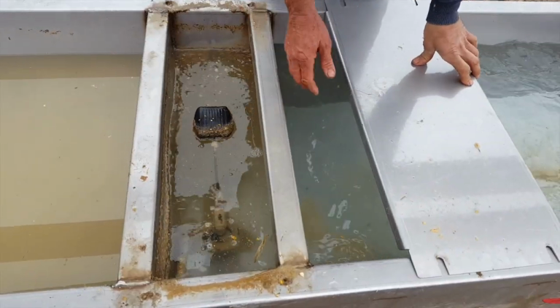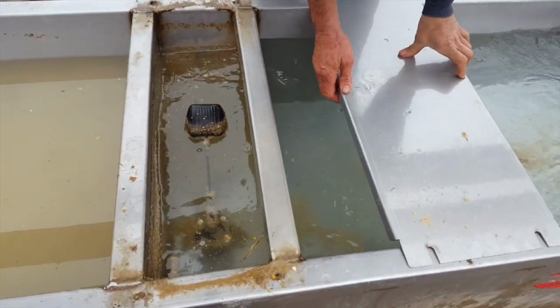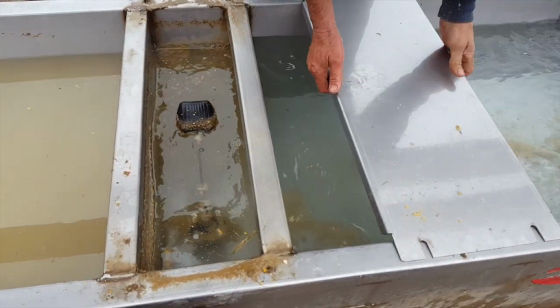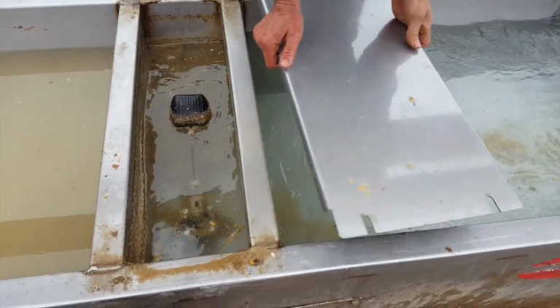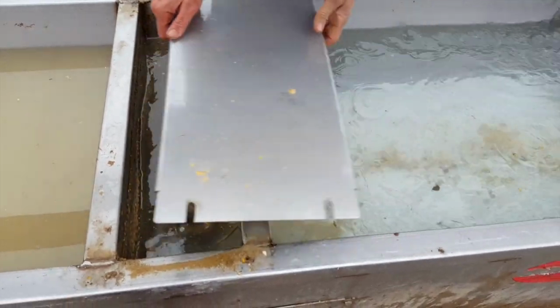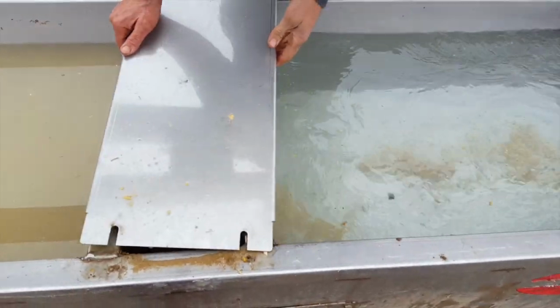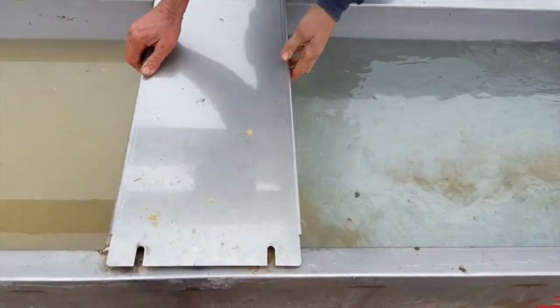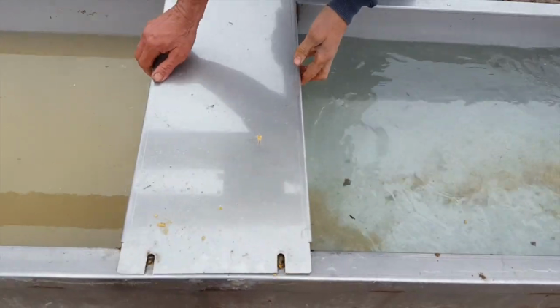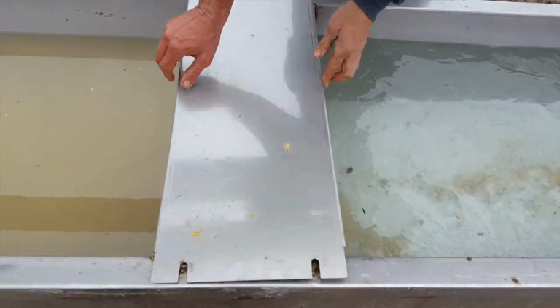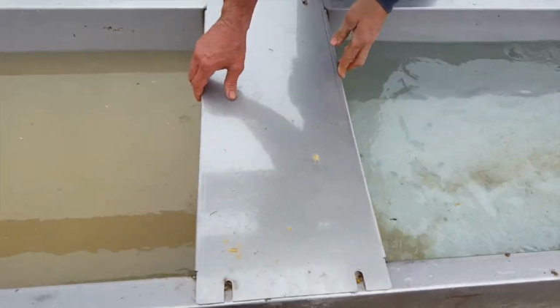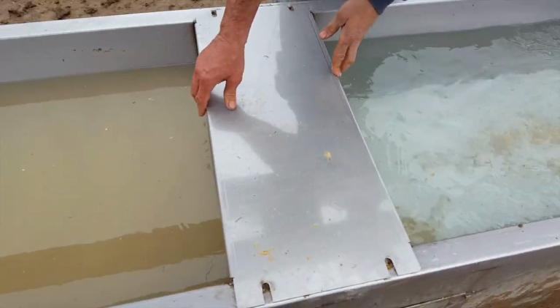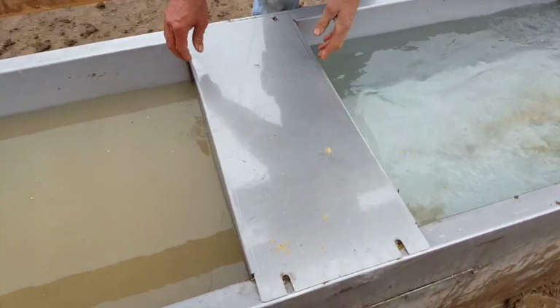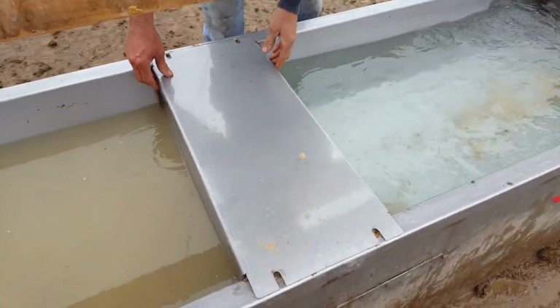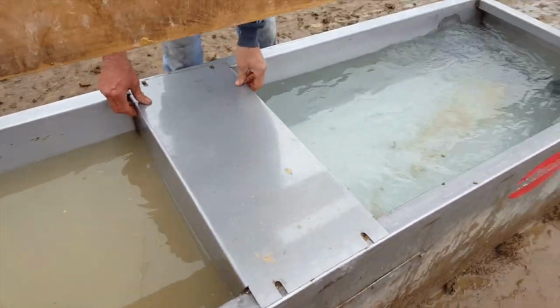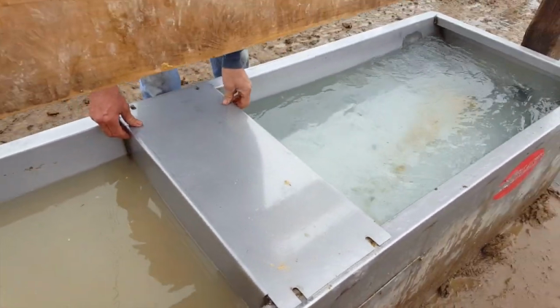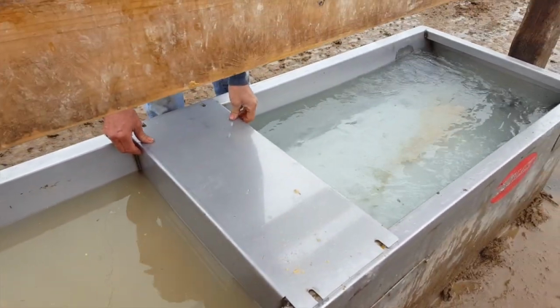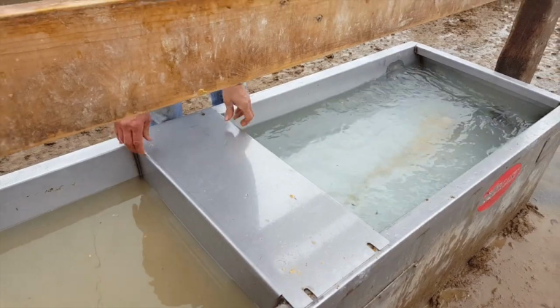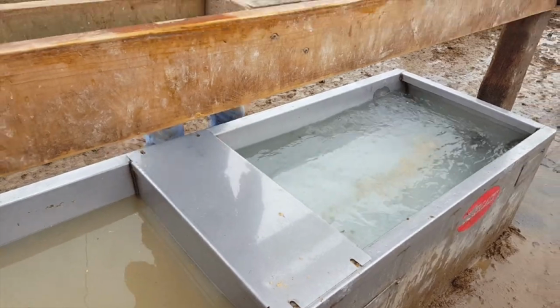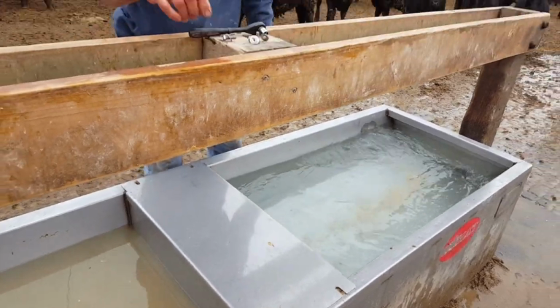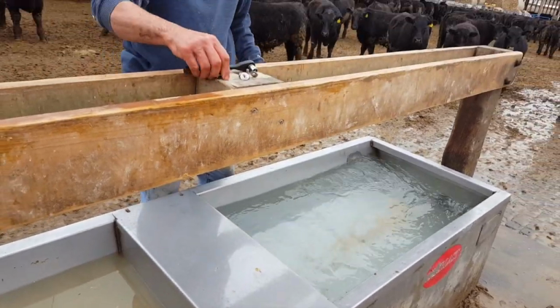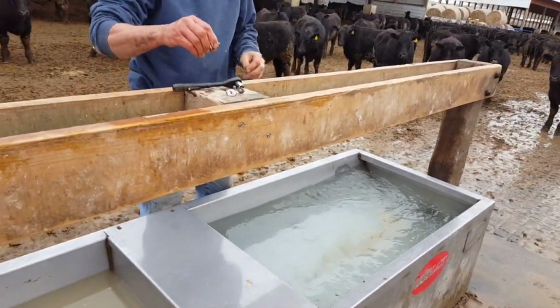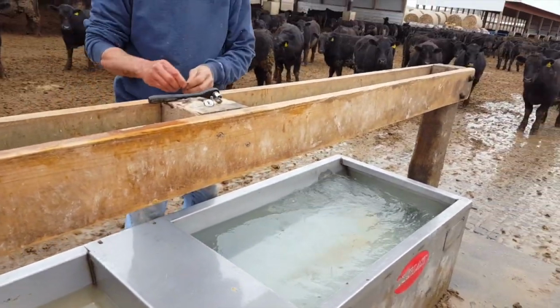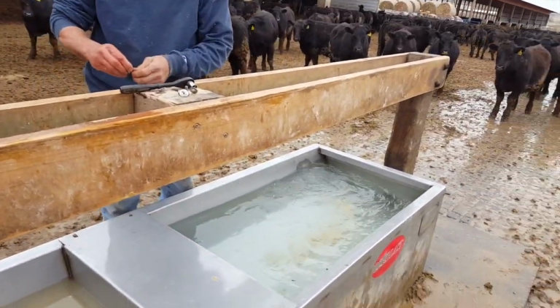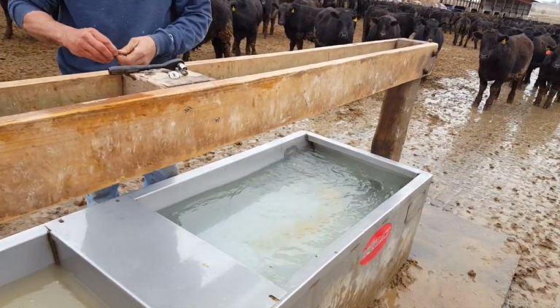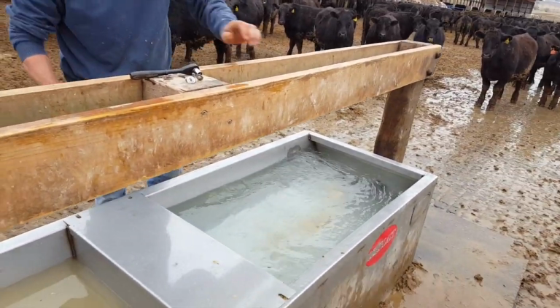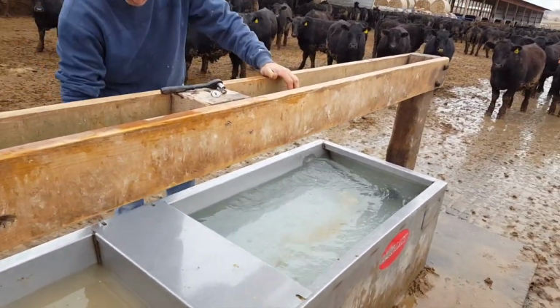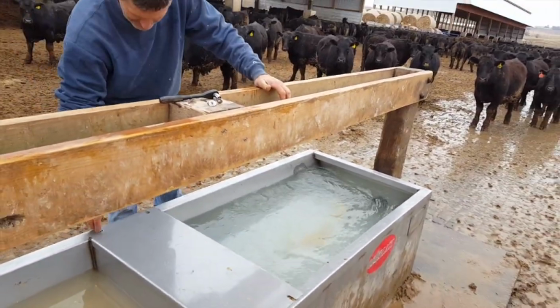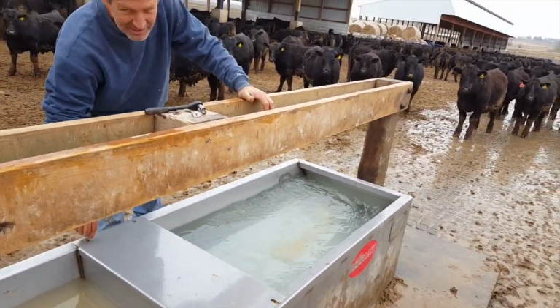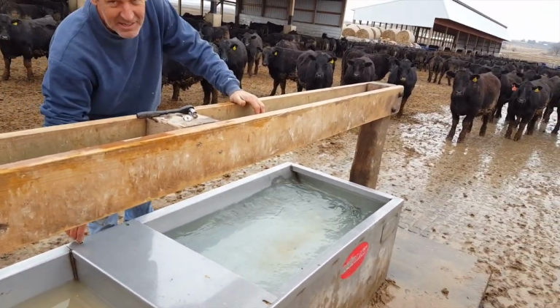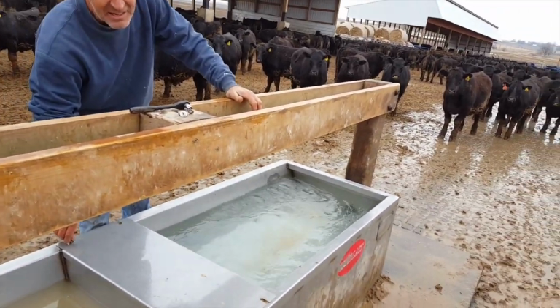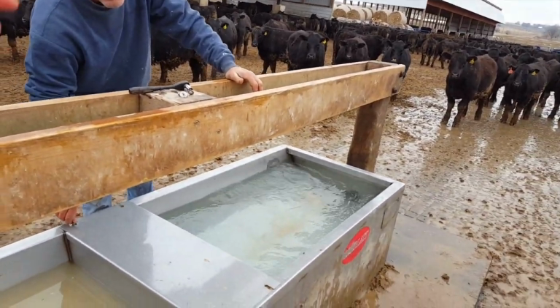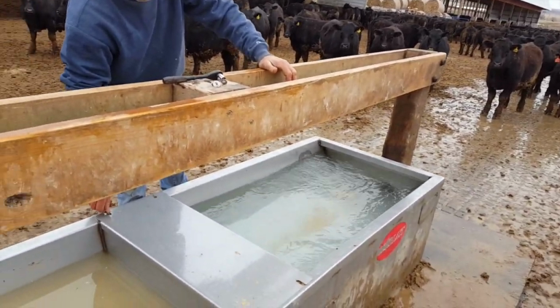Everlast Fountains — the next generation of cattle fountains. The first and last fountain you will ever need, designed for cattle and the cattlemen that work with them.